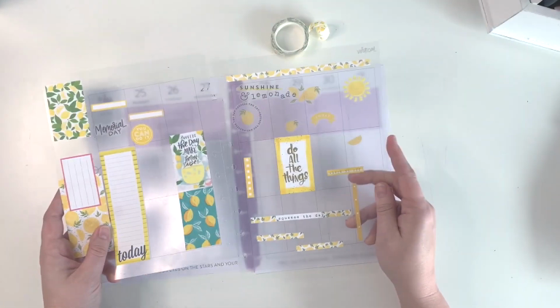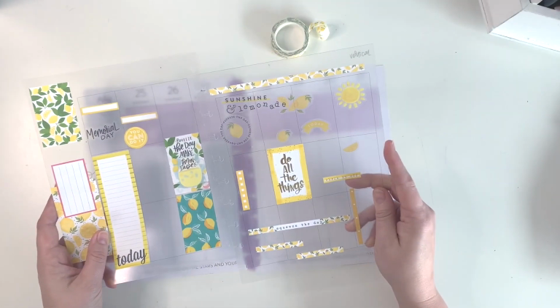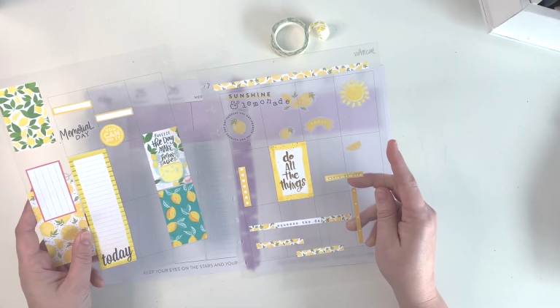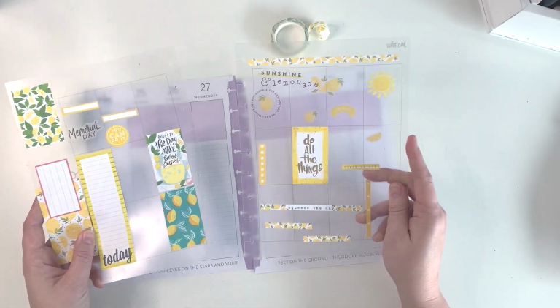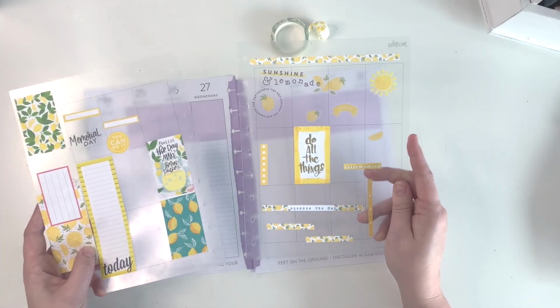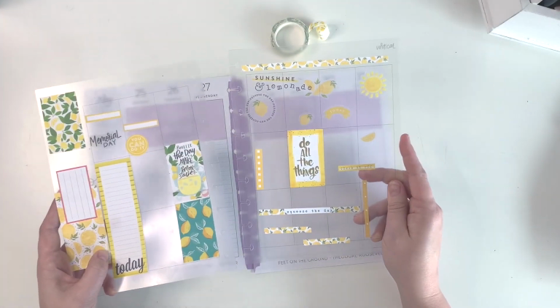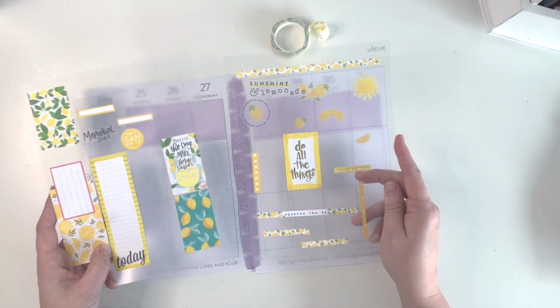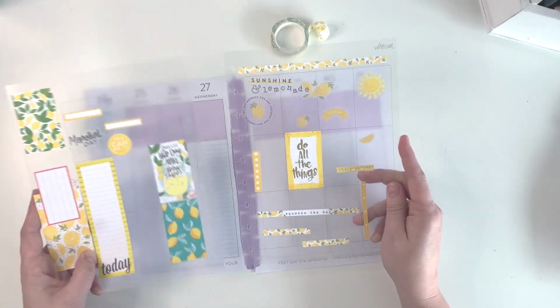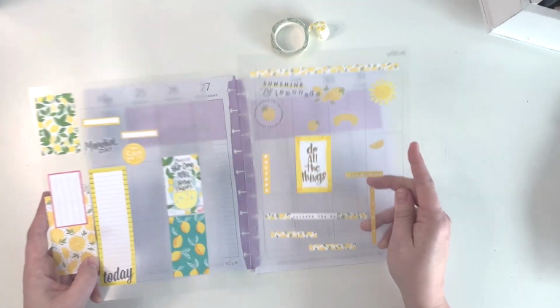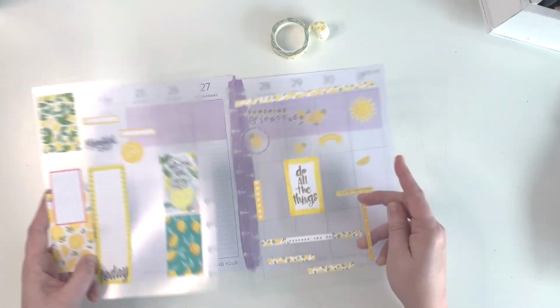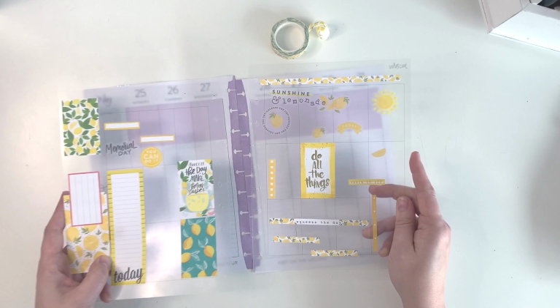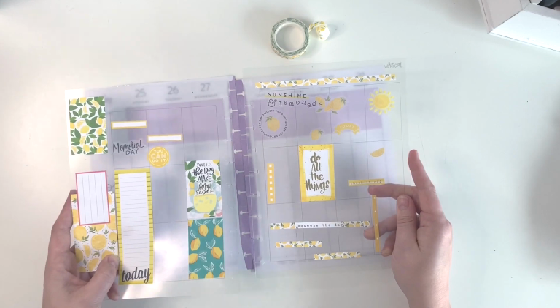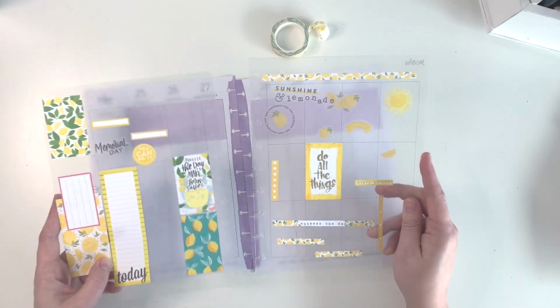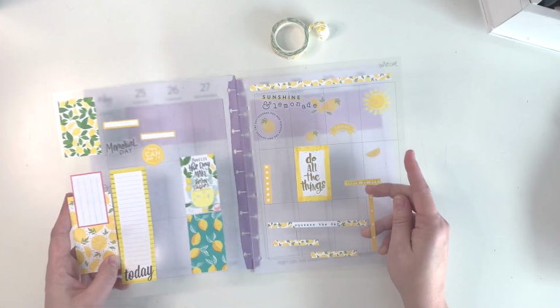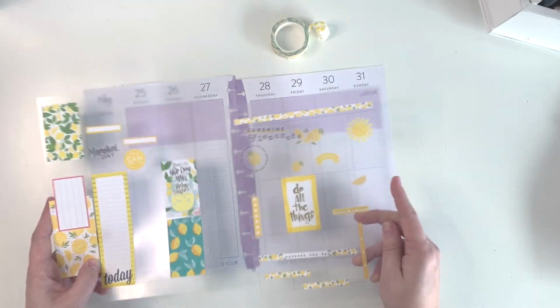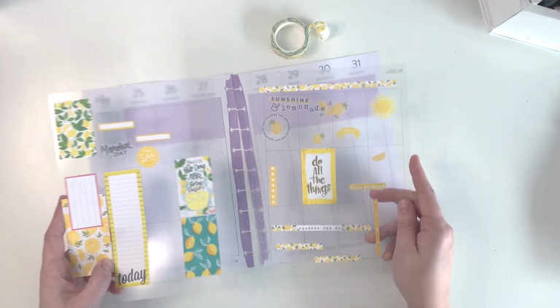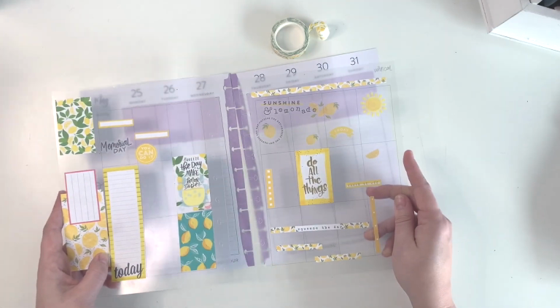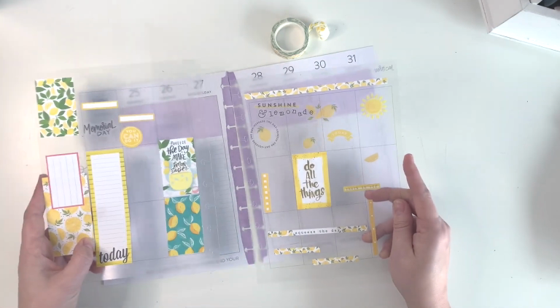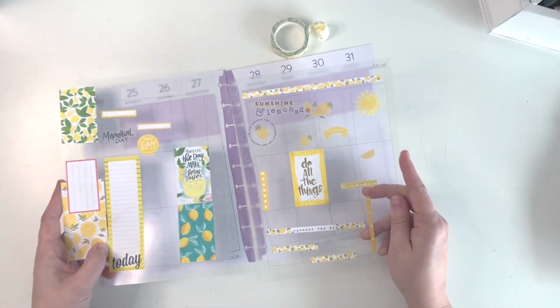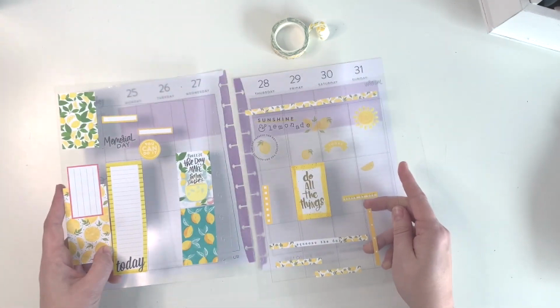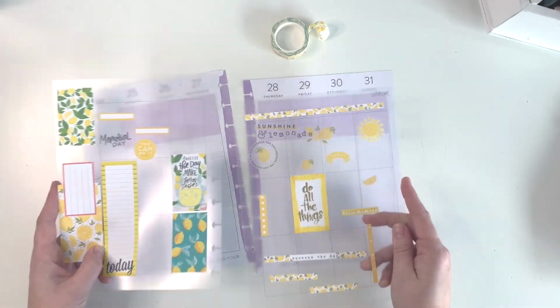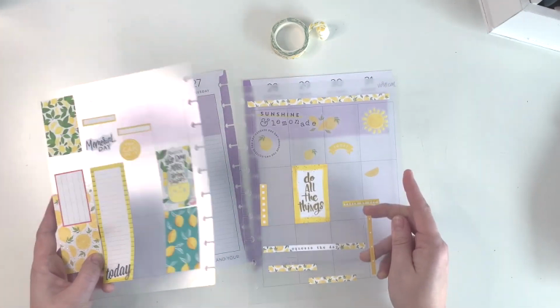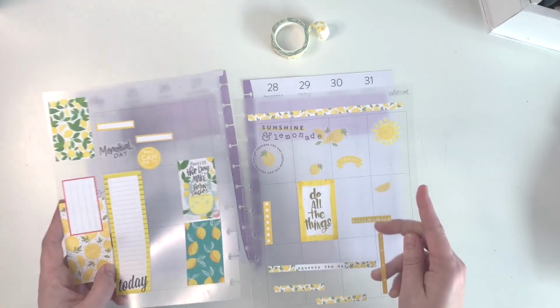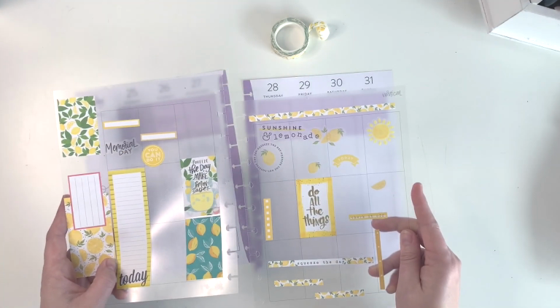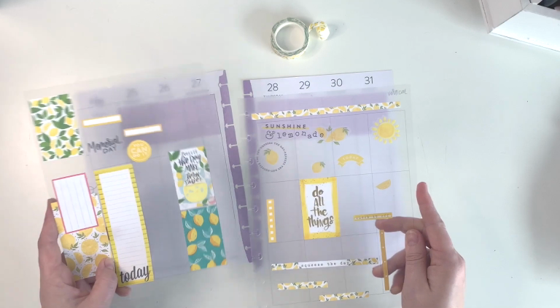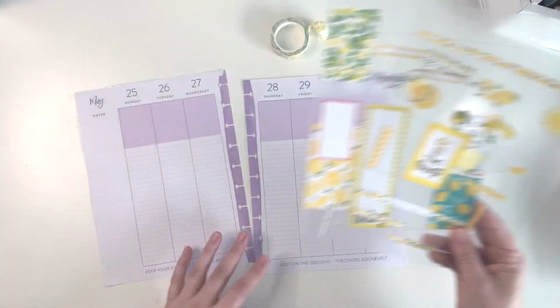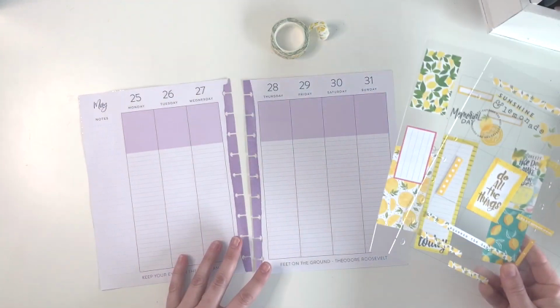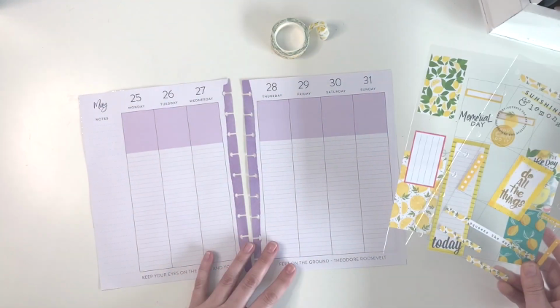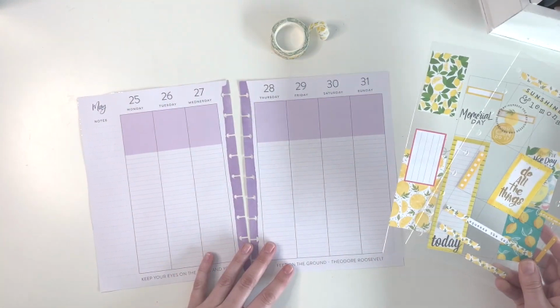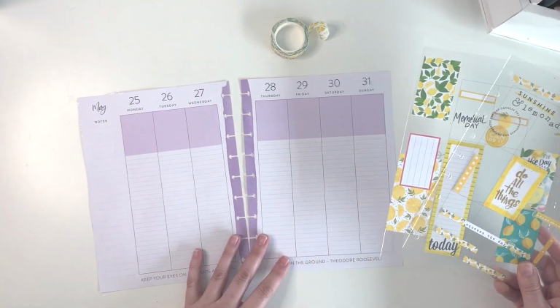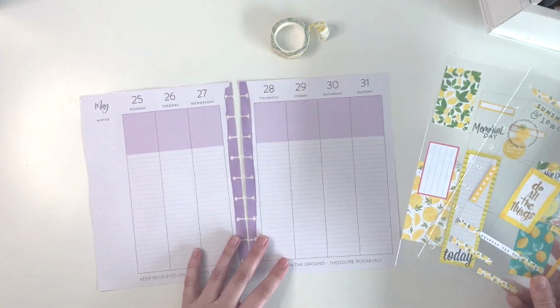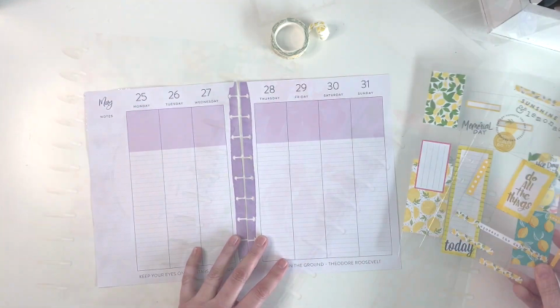I went ahead and used these sticker guides — not going to lay them out like this, but it was just a great place to collect the stickers as I went through the books. So that's another way that you can use these. Grab your favorite beverage and we will get started.